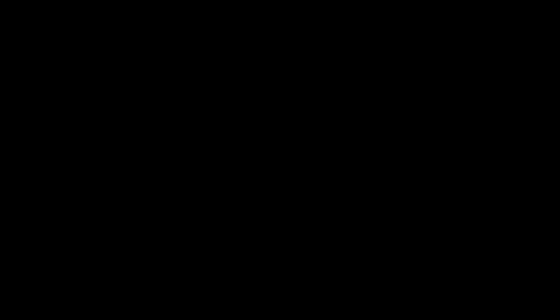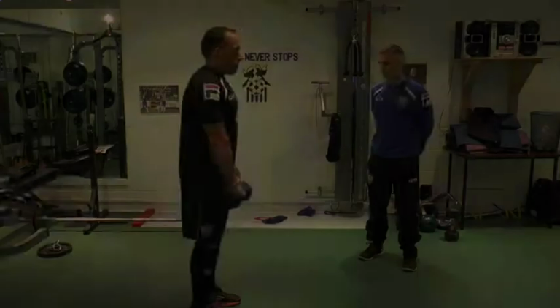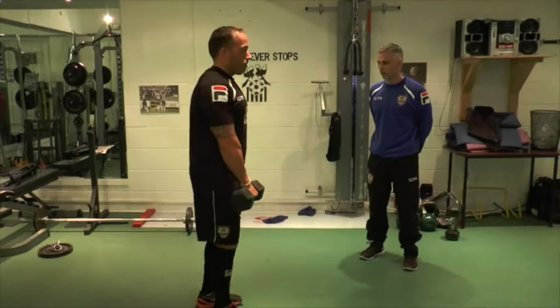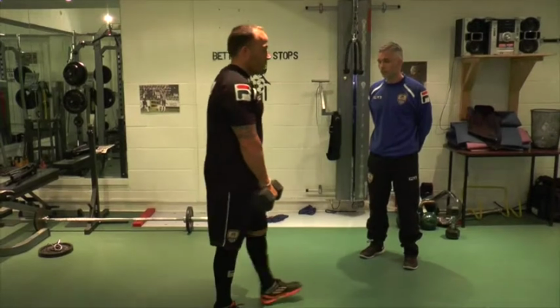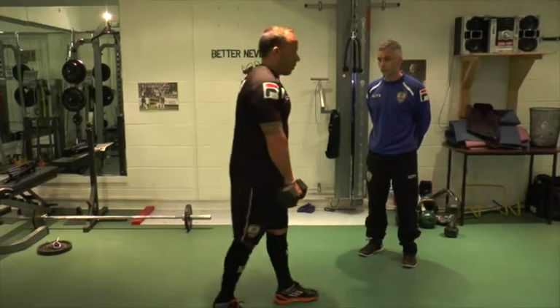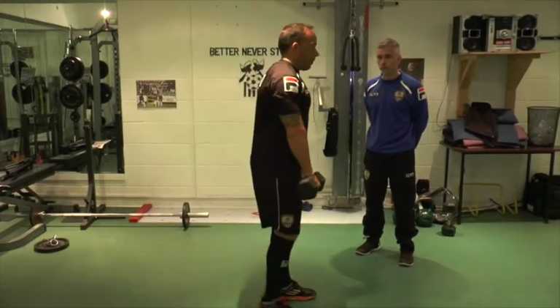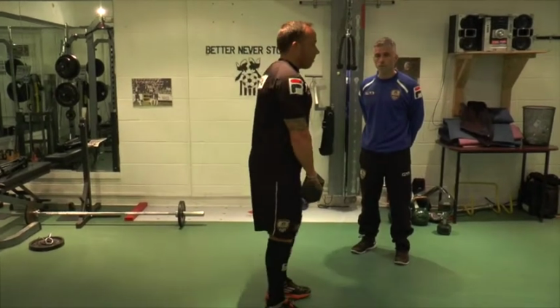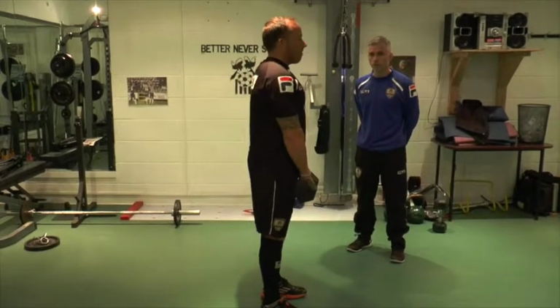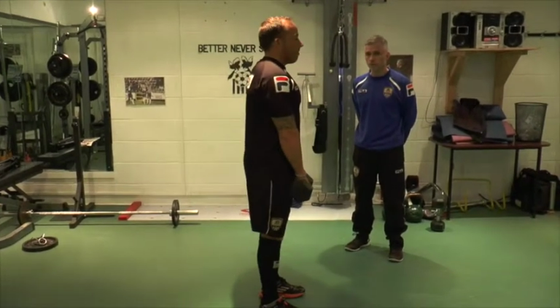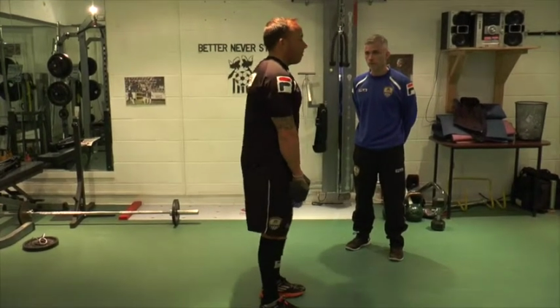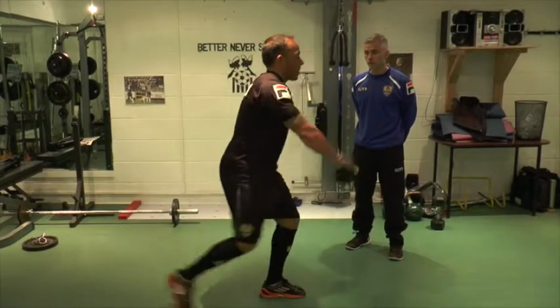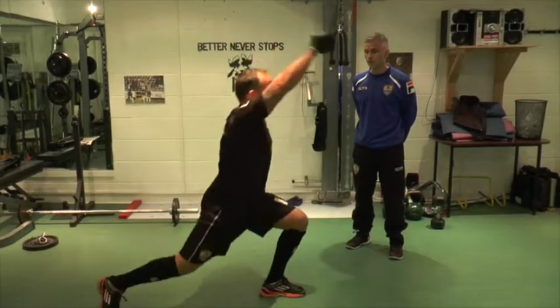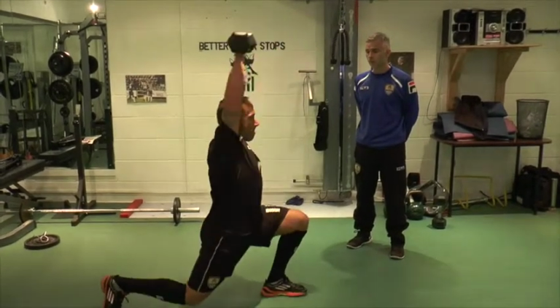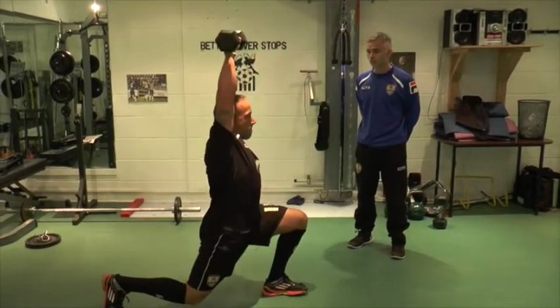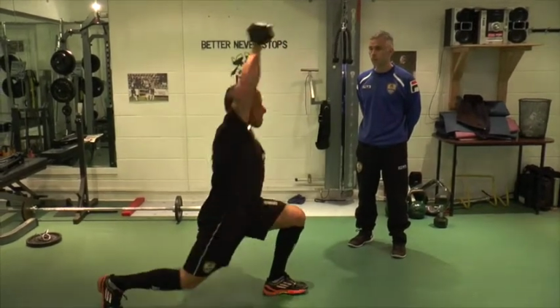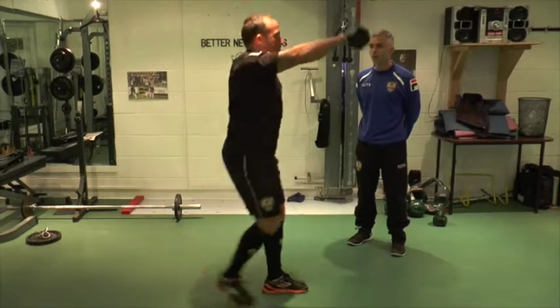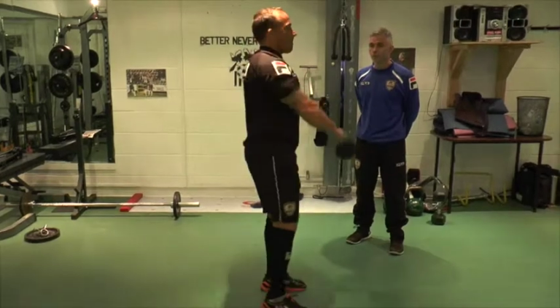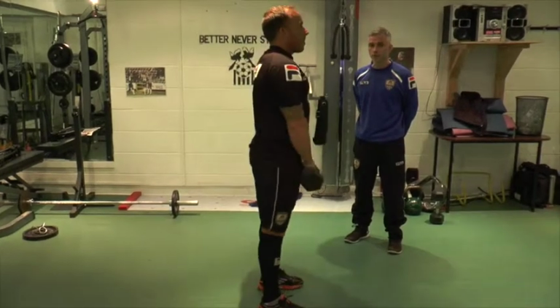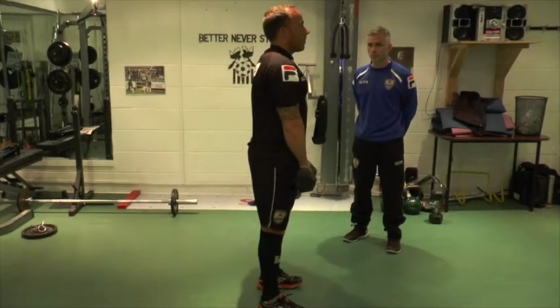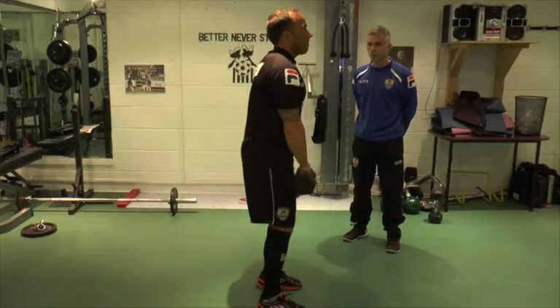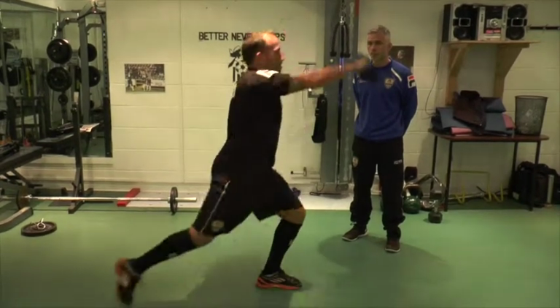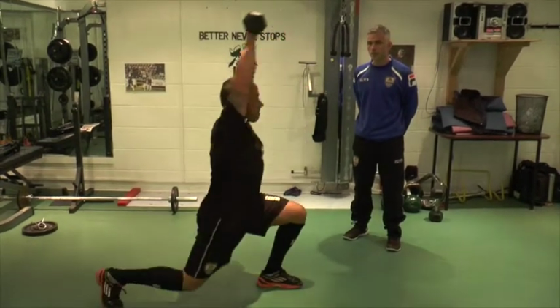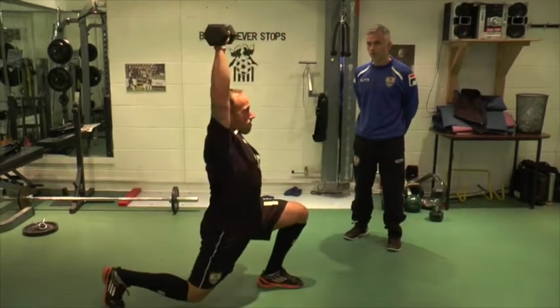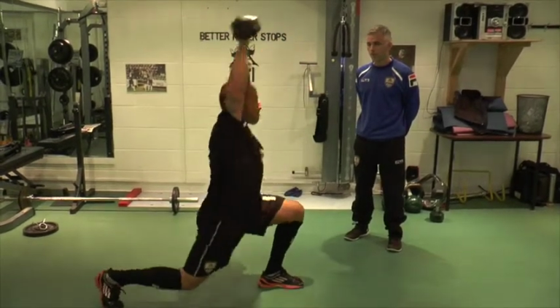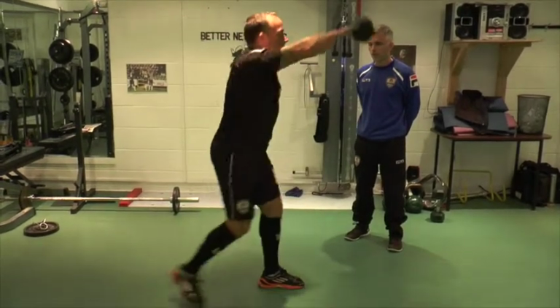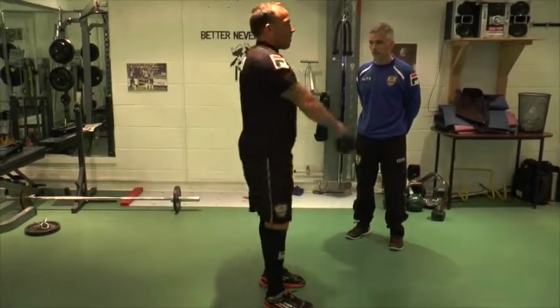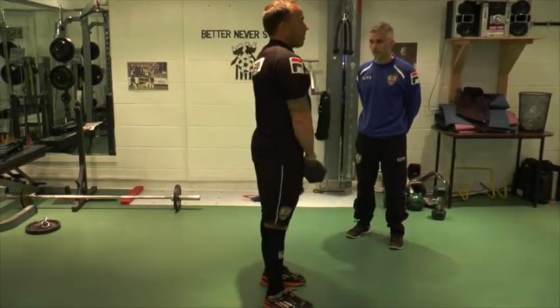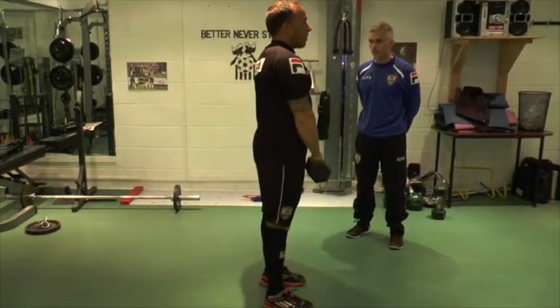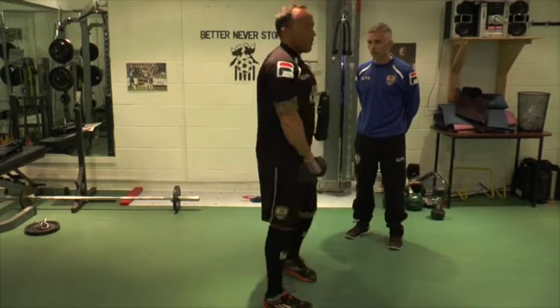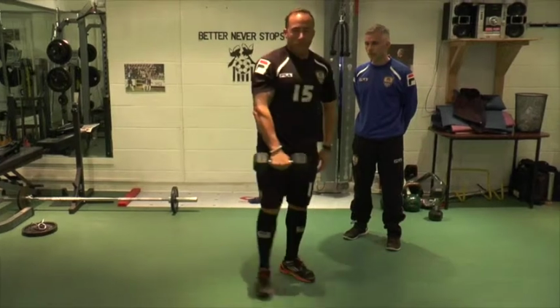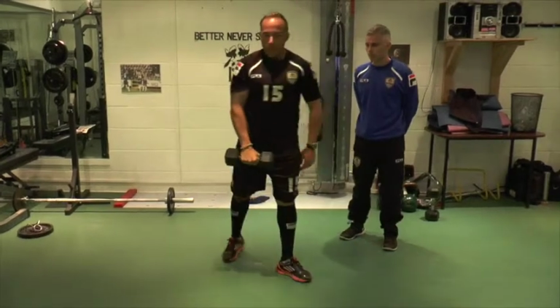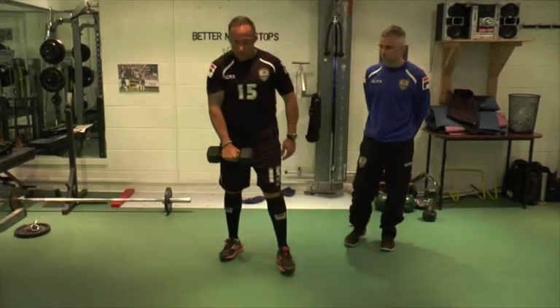We've got a reverse lunge with an overhead press. As you reverse lunge back, overhead press. This can be done with a dumbbell or with a kettlebell, all the time keeping good form.